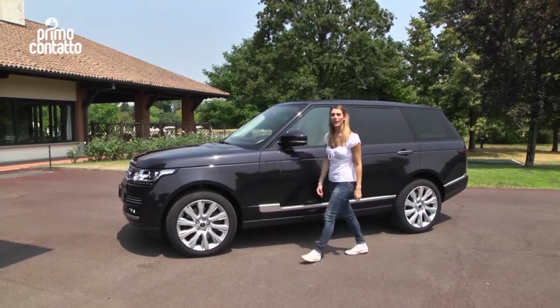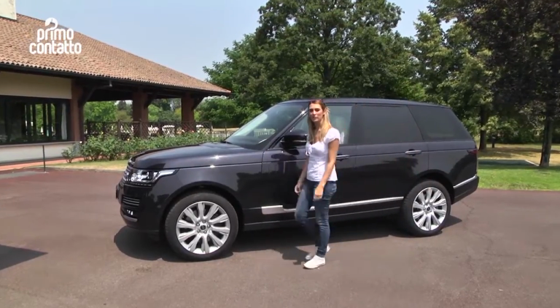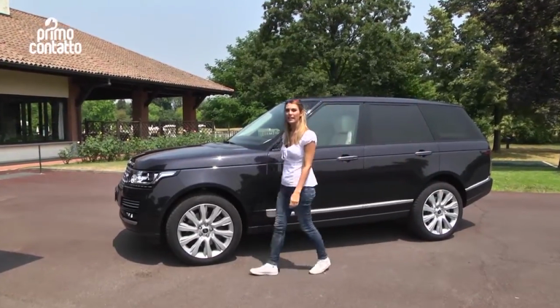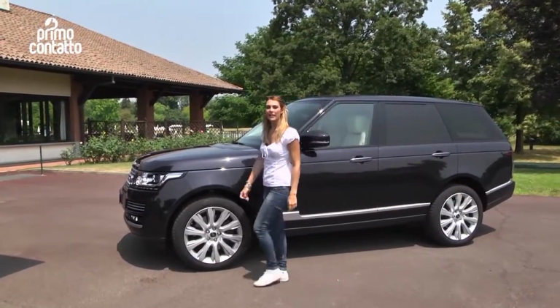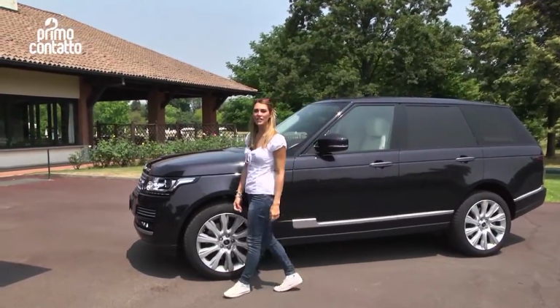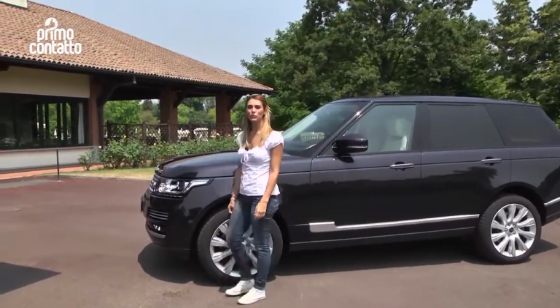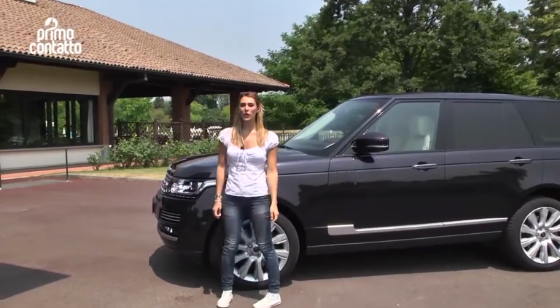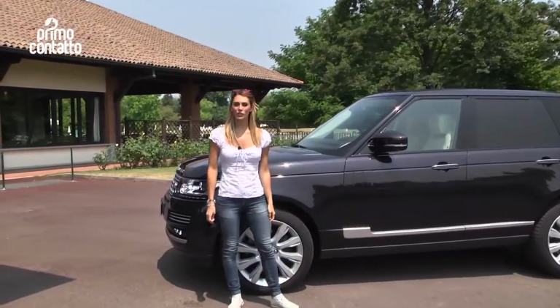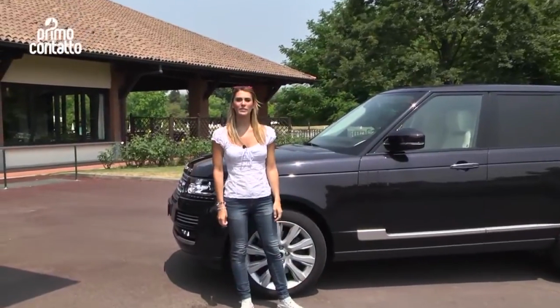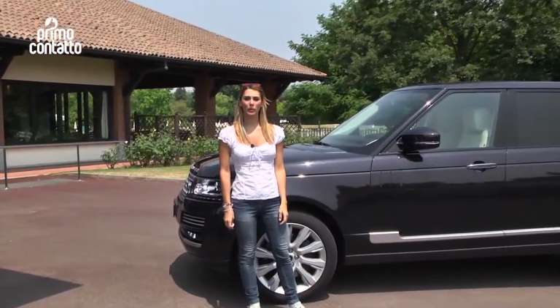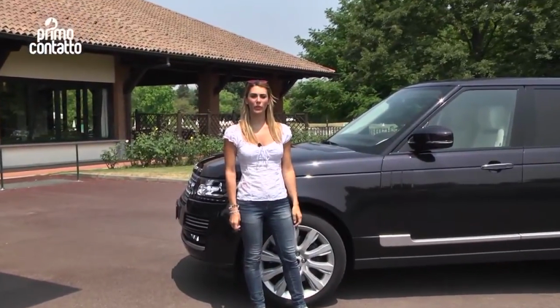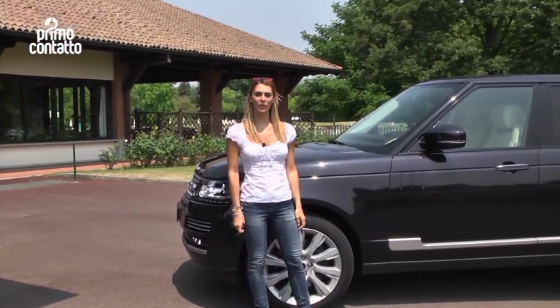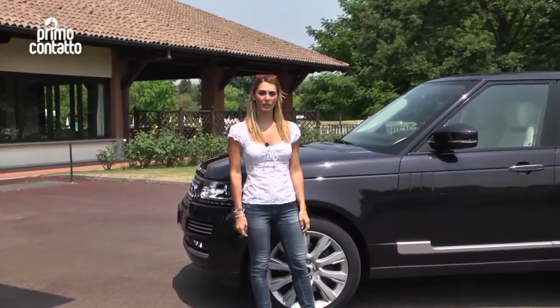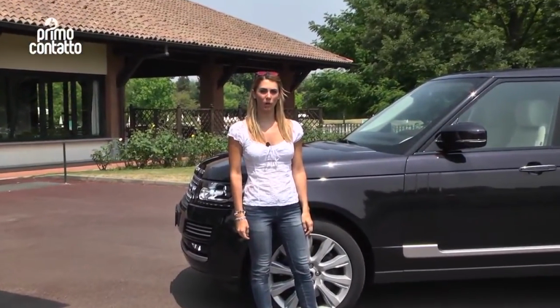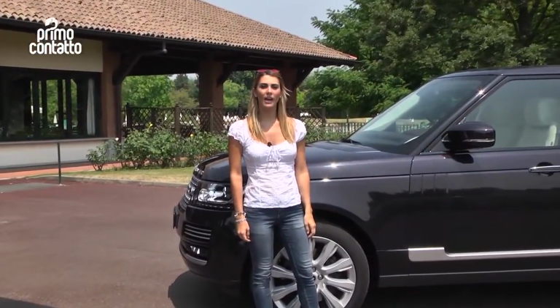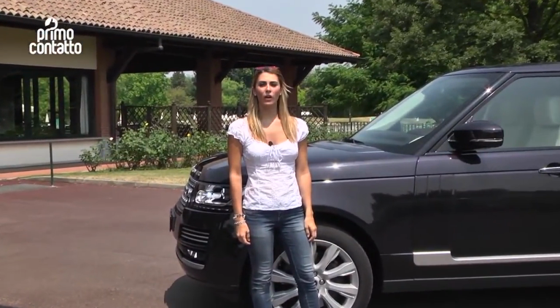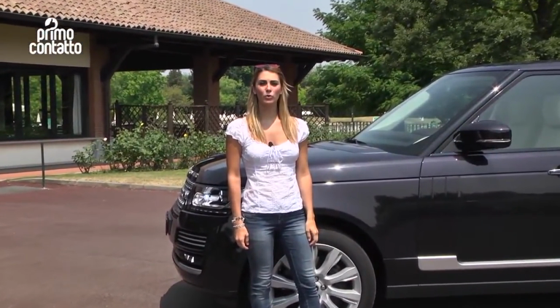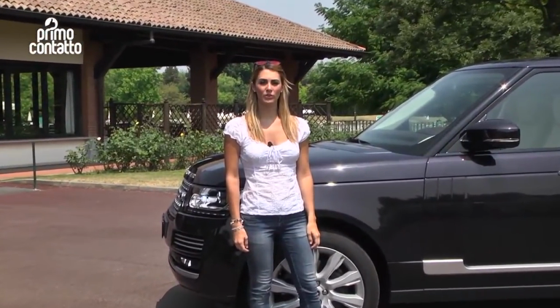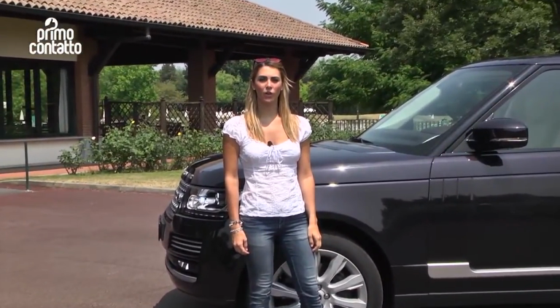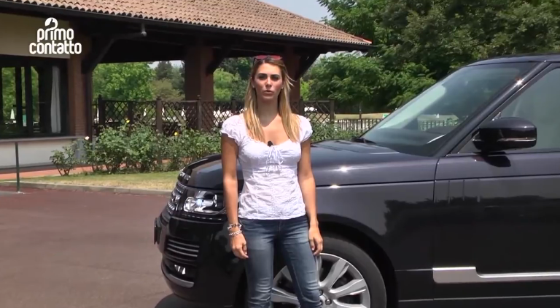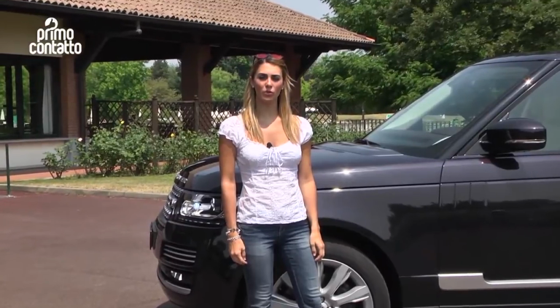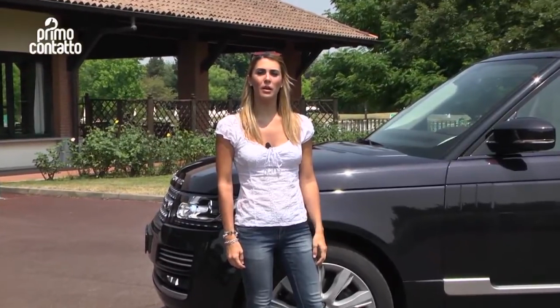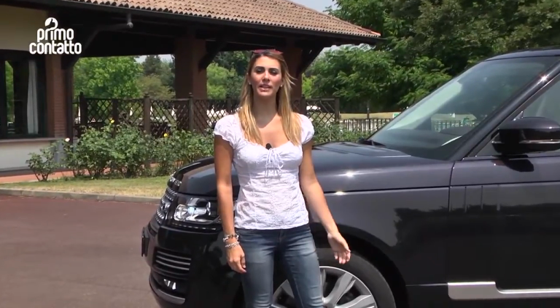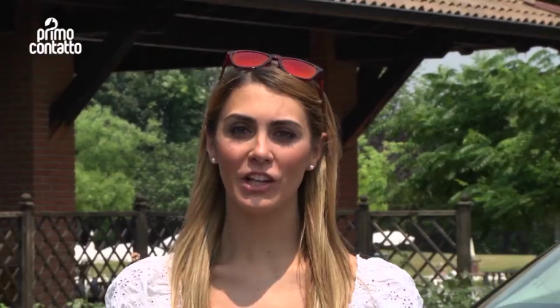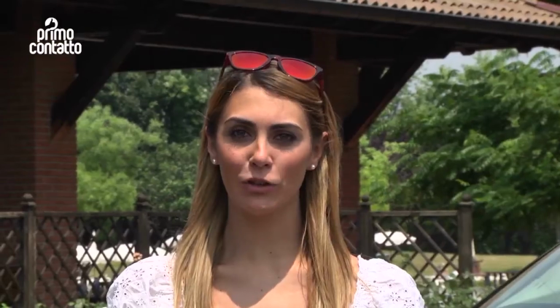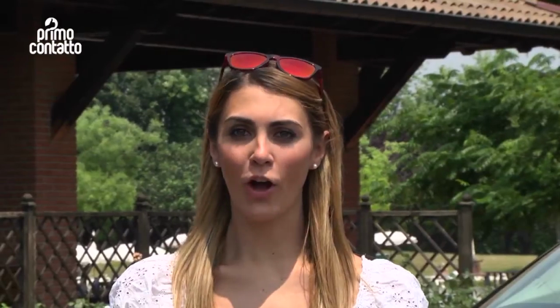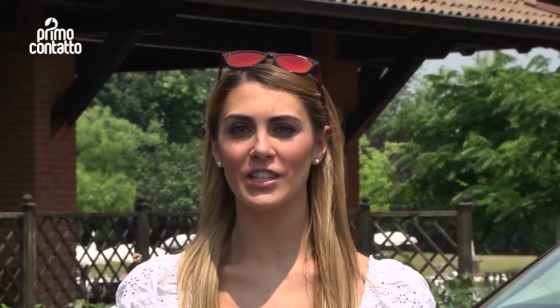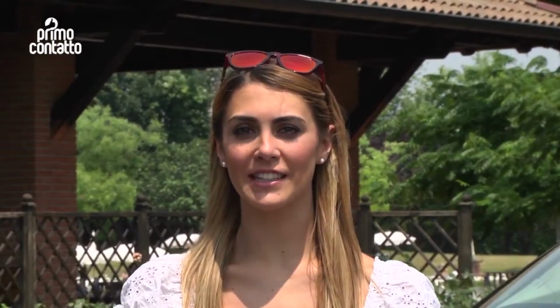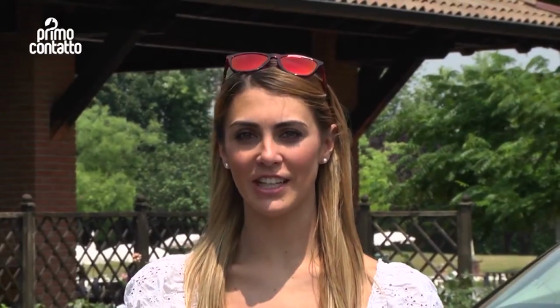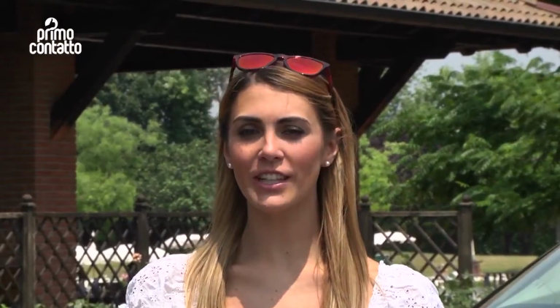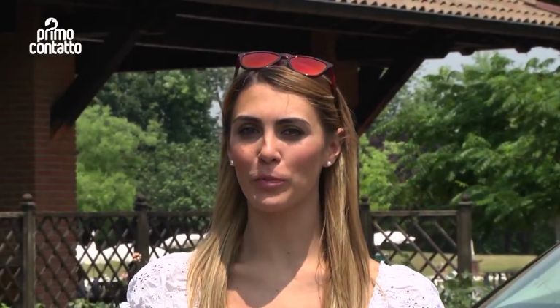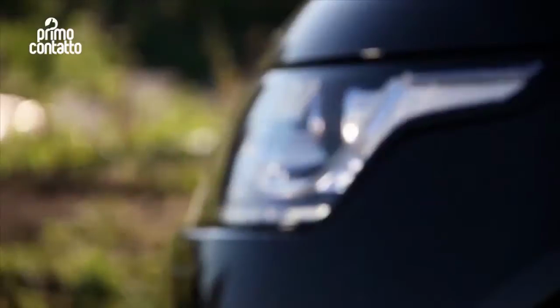Non l'hanno cambiata, l'hanno migliorata. La regina dei SUV, il nuovo Range Rover, si propone con una veste completamente nuova, ancora più lussuosa, ancora più sontuosa, mantenendo inalterato però lo stile delle tre generazioni che l'hanno preceduta.